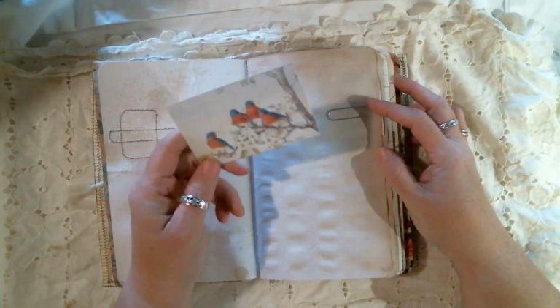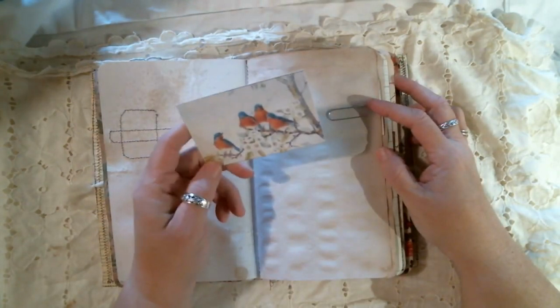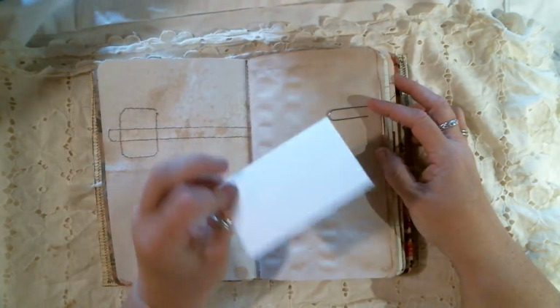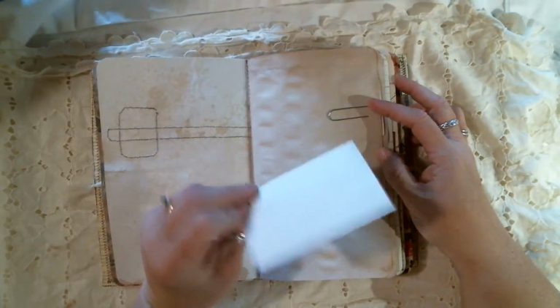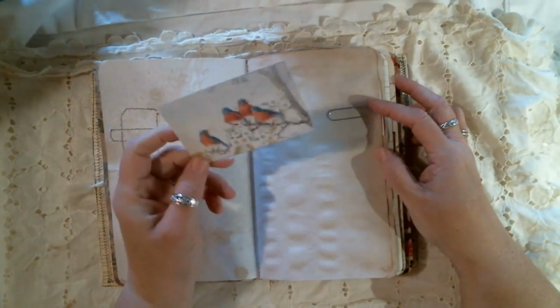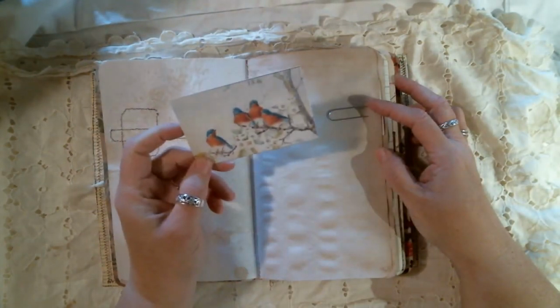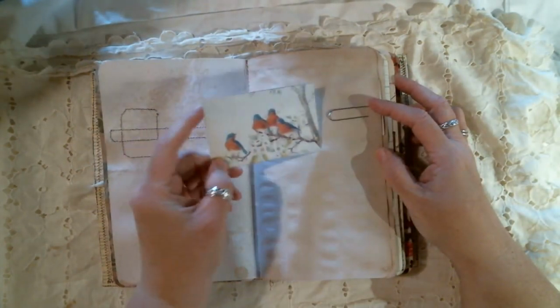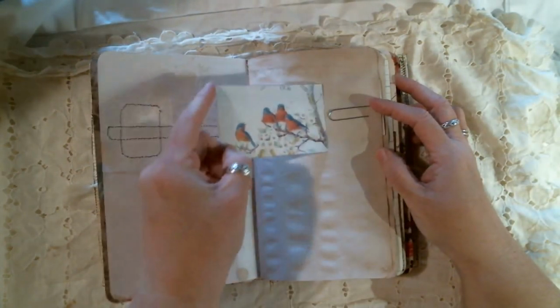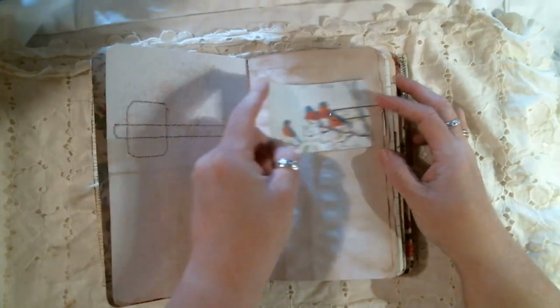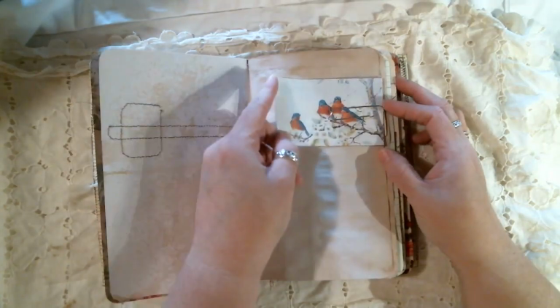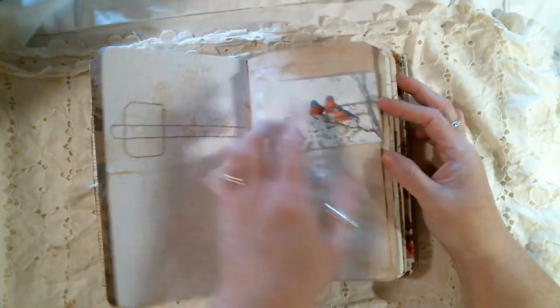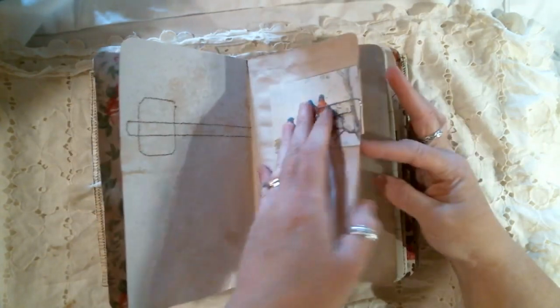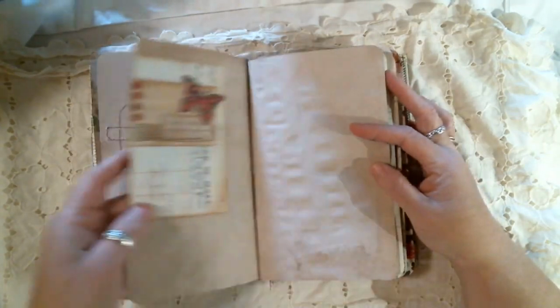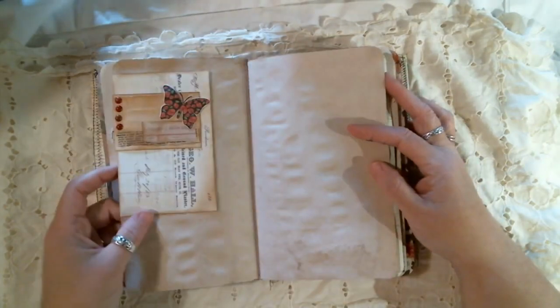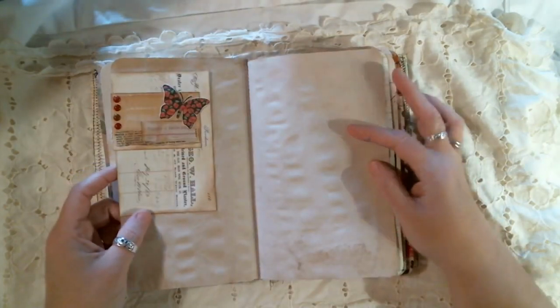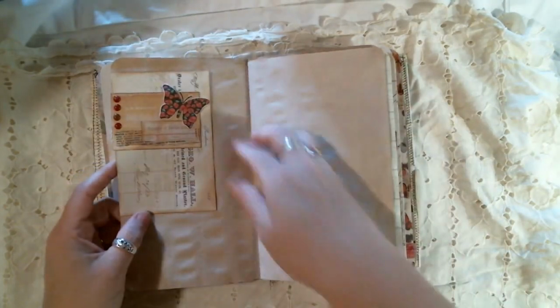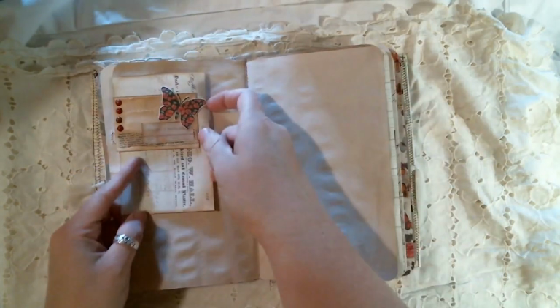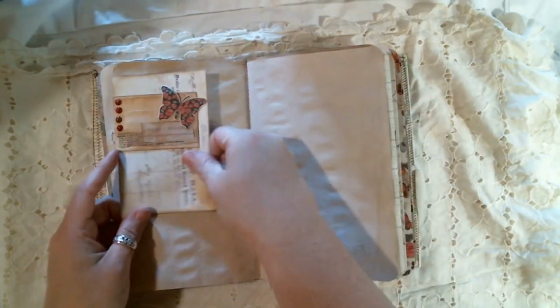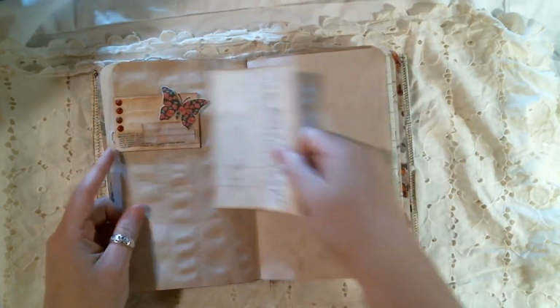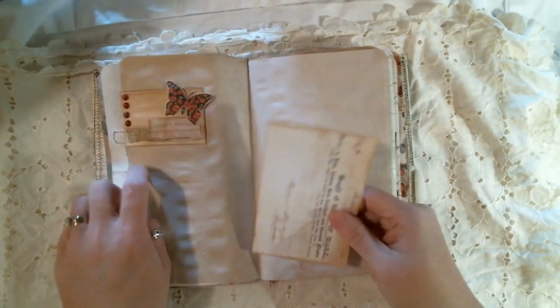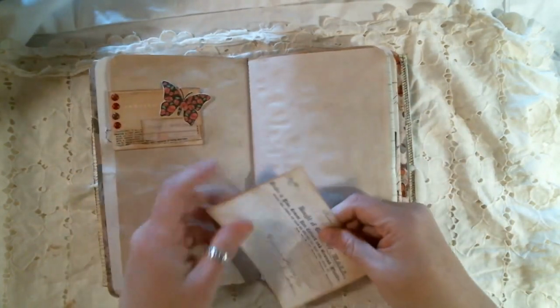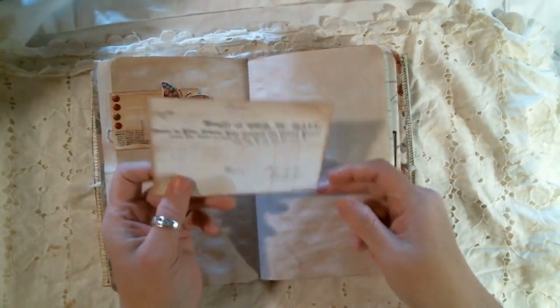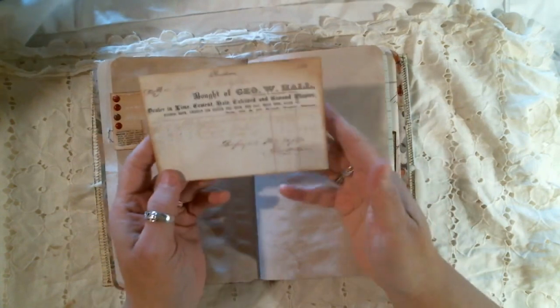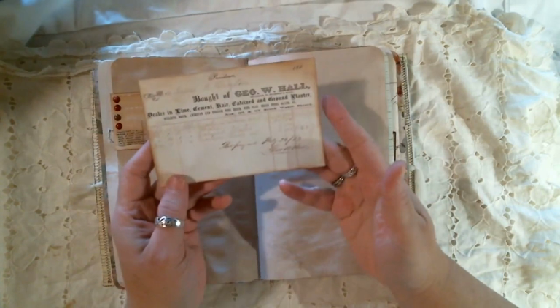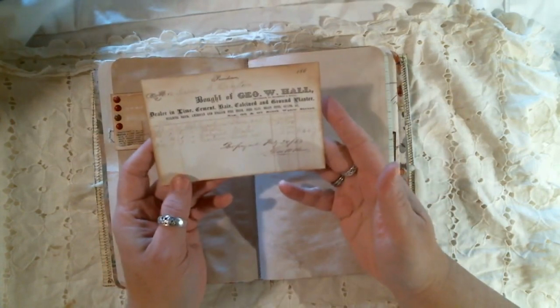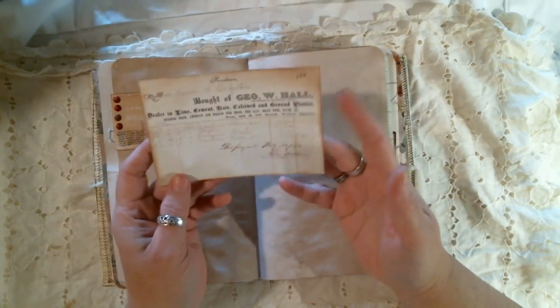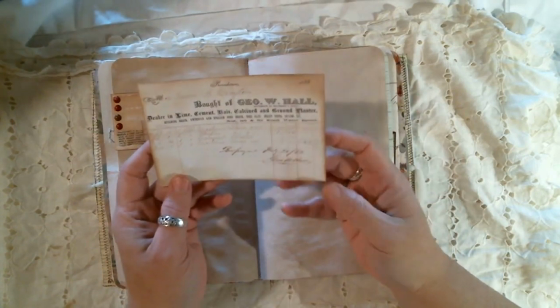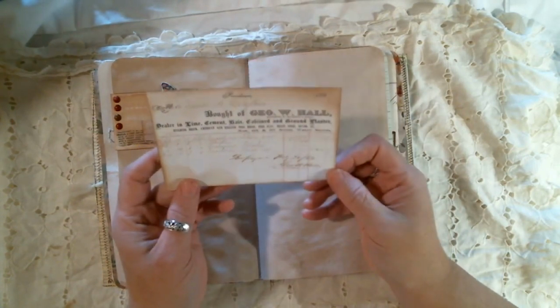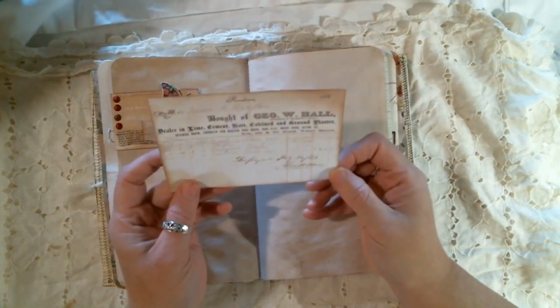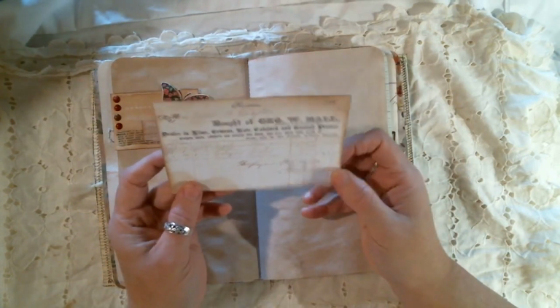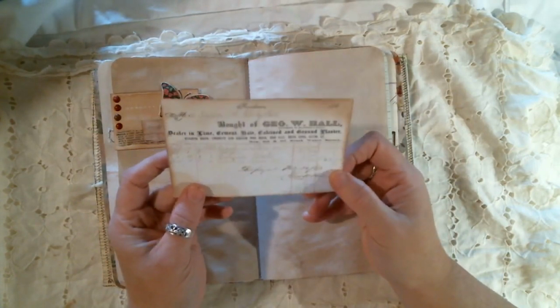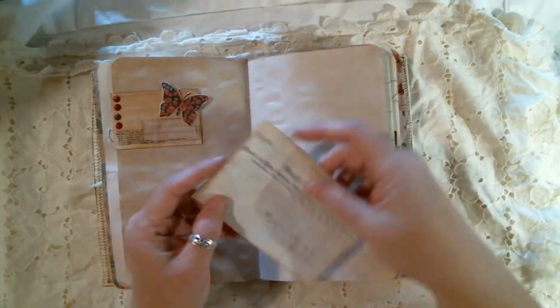This is still more of that paper from Conservatory. This is a Tsunami Rose ticket that I sewed down. This I believe was a freebie on Junk Journal Junkies. This is another one of those paper clips that I made, and it has — this is from, I believe, Junk Journal Shop.